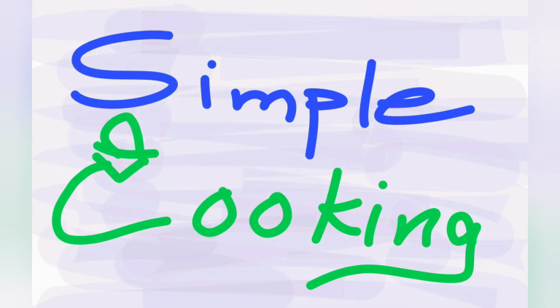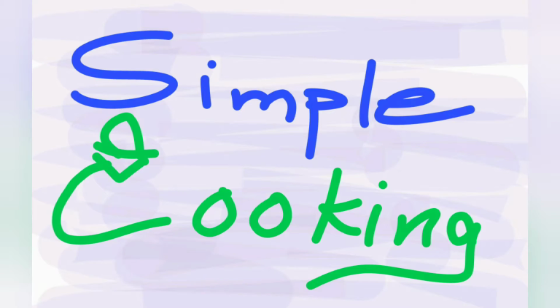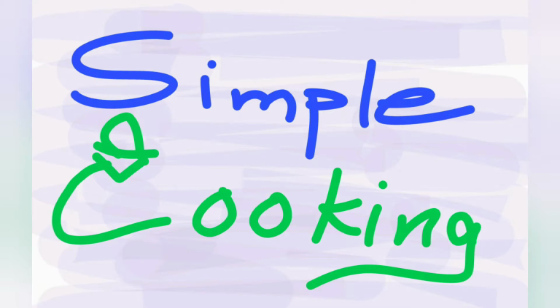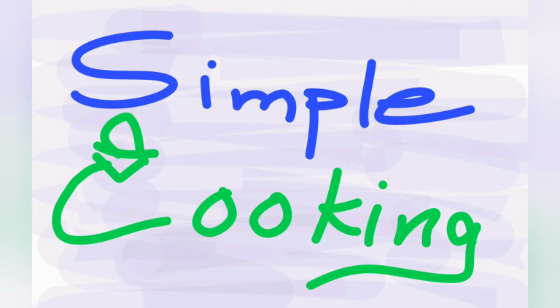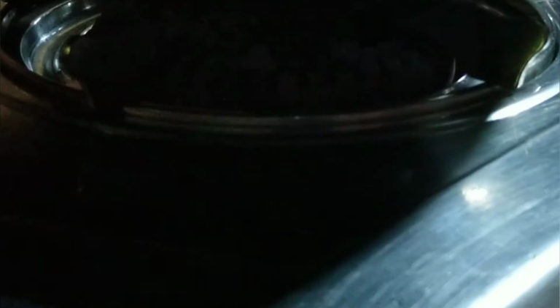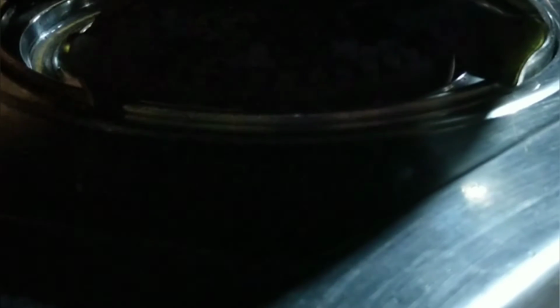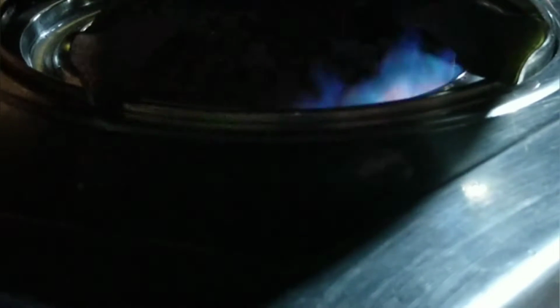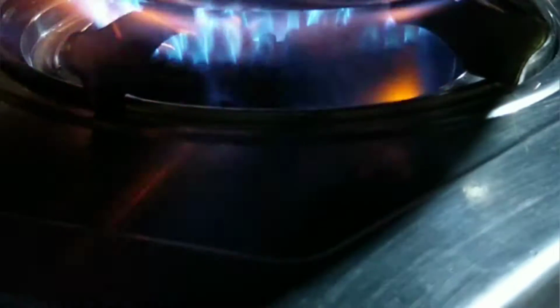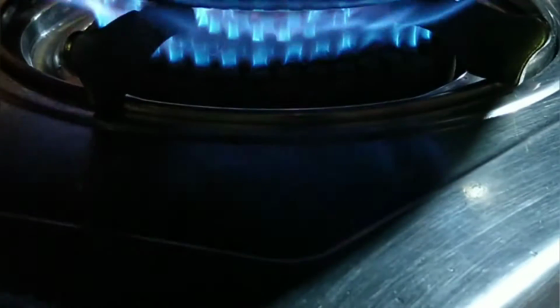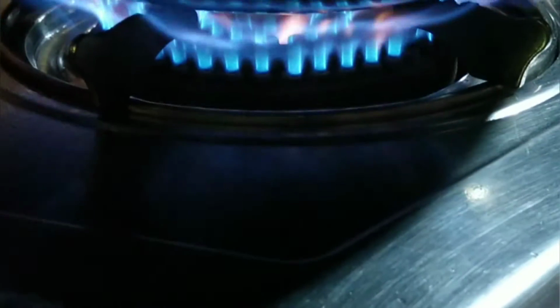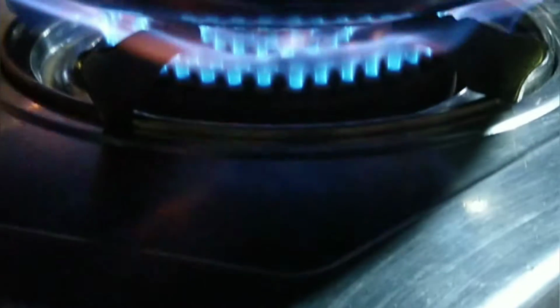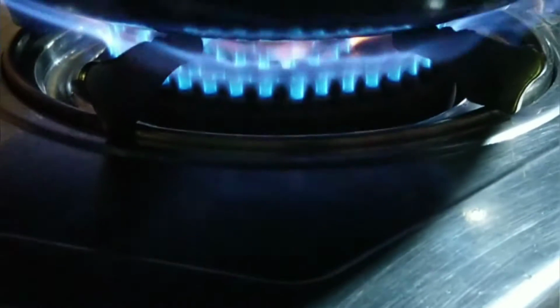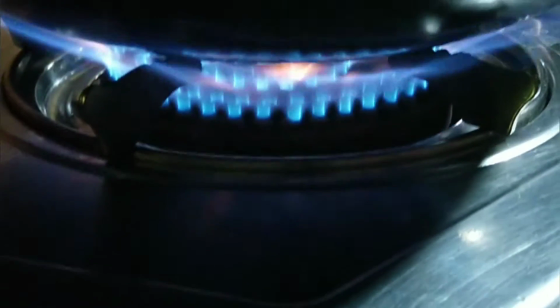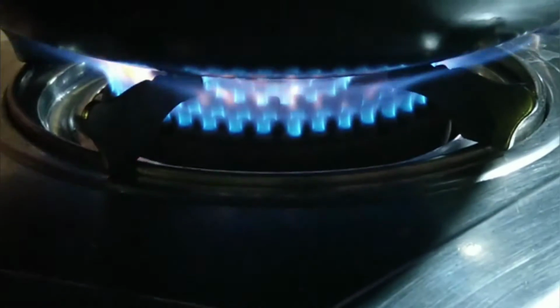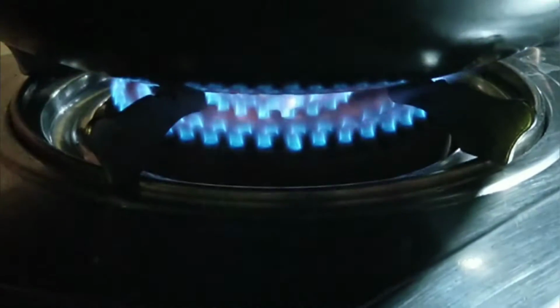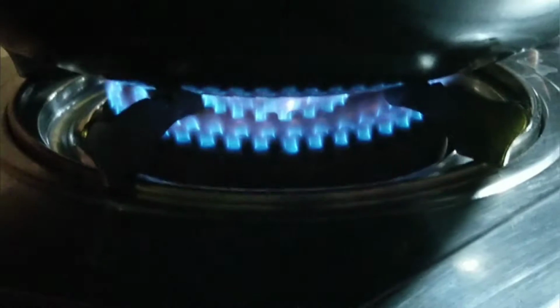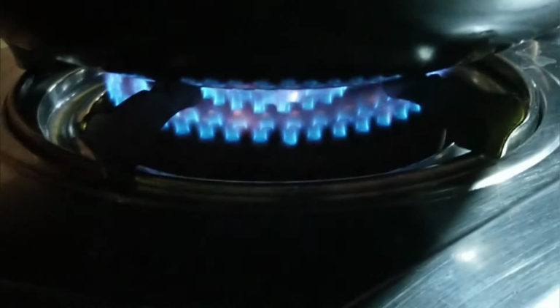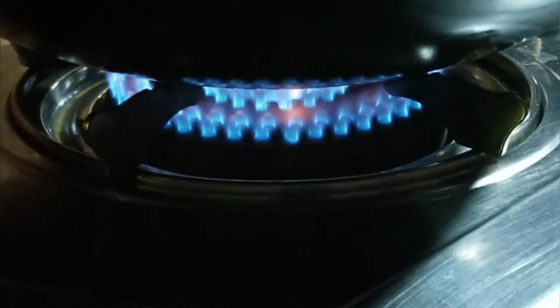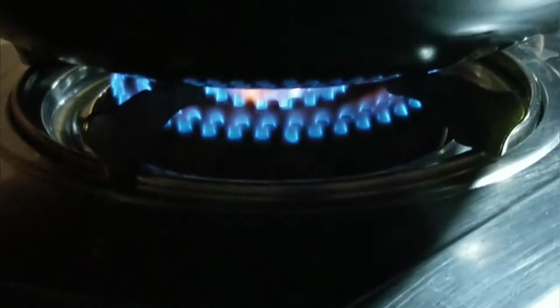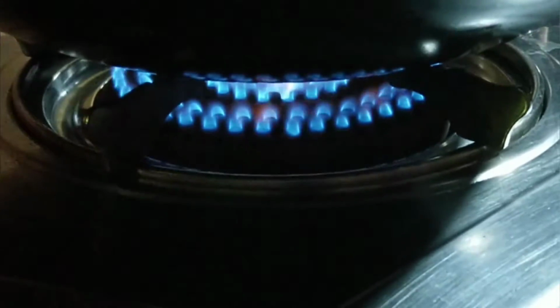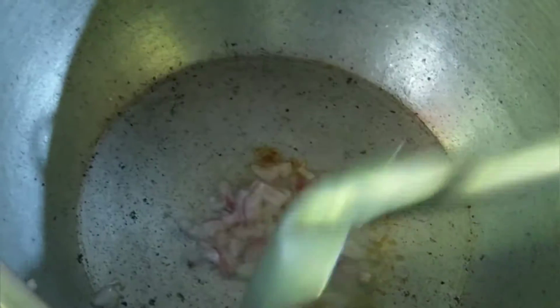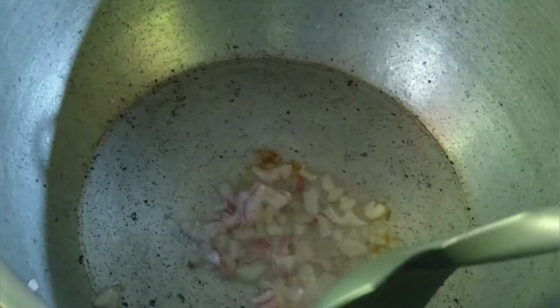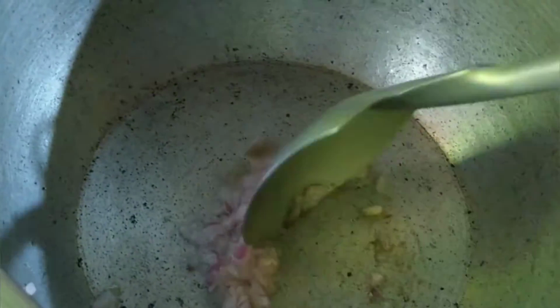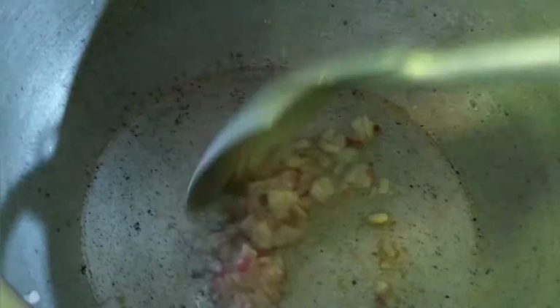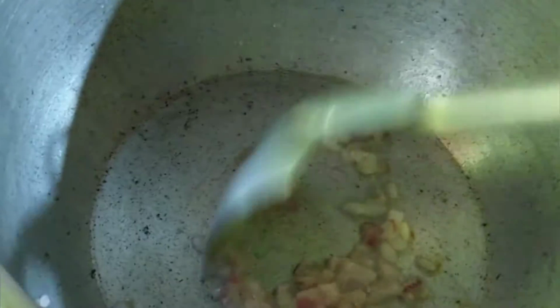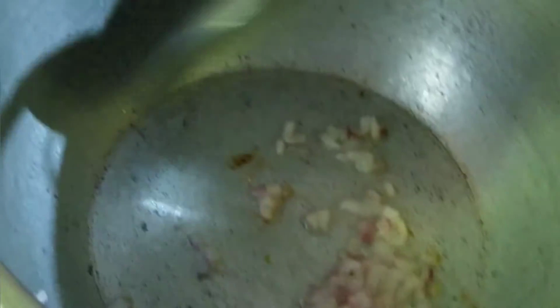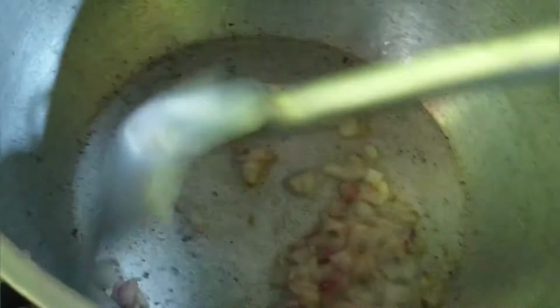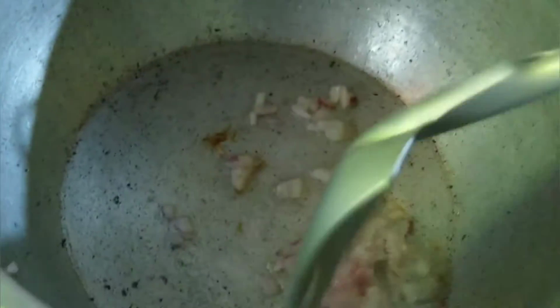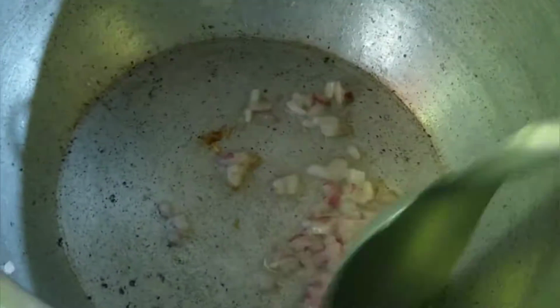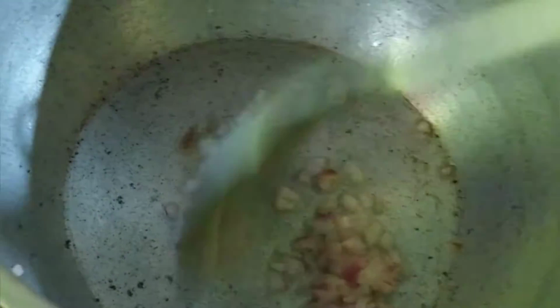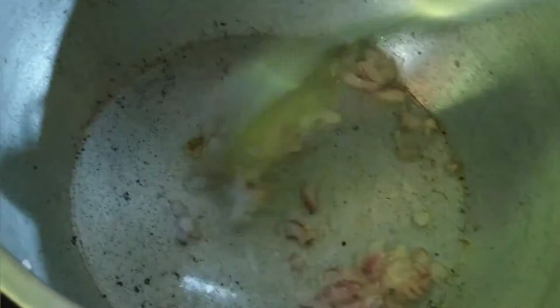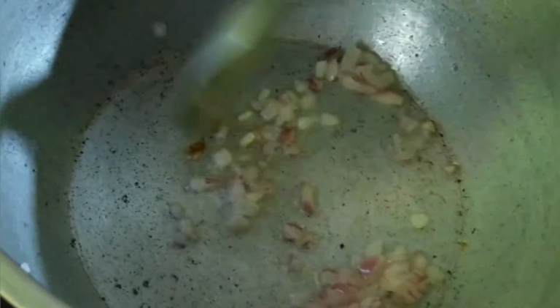Hello, welcome to Simple Cooking. Today I am going to make the healthy instant noodles.